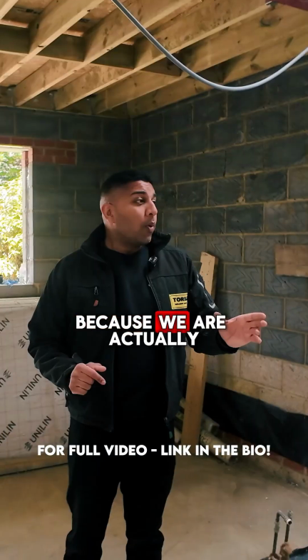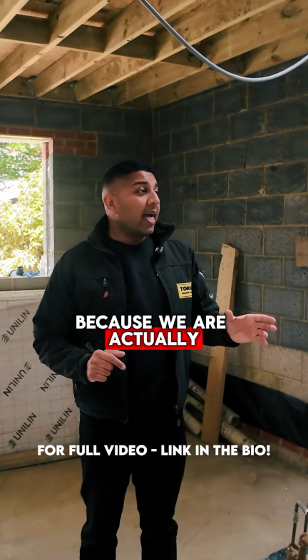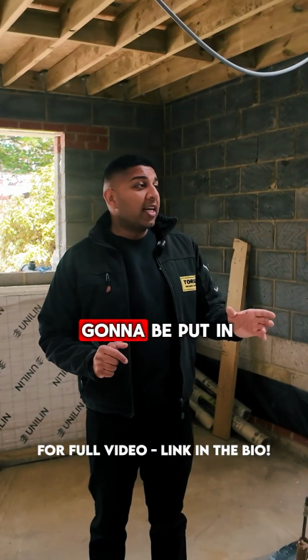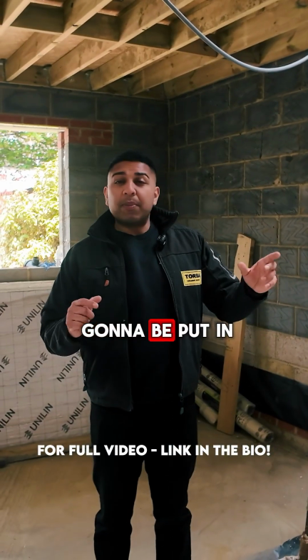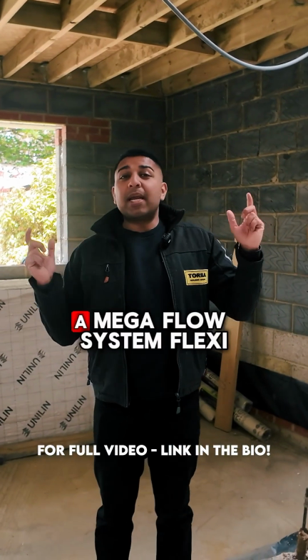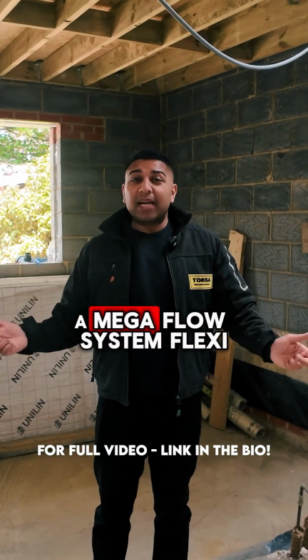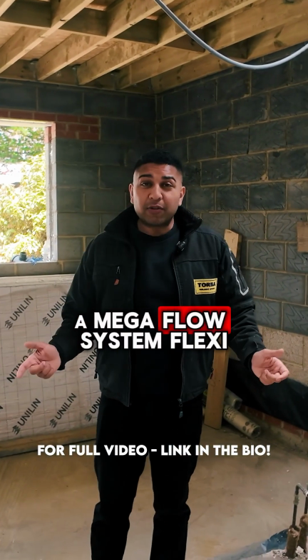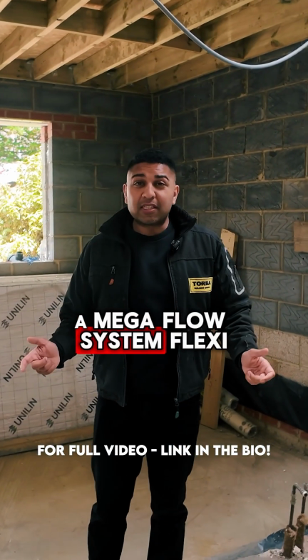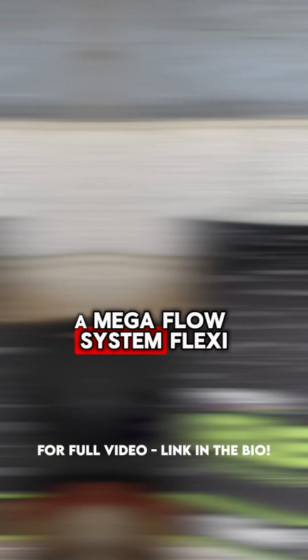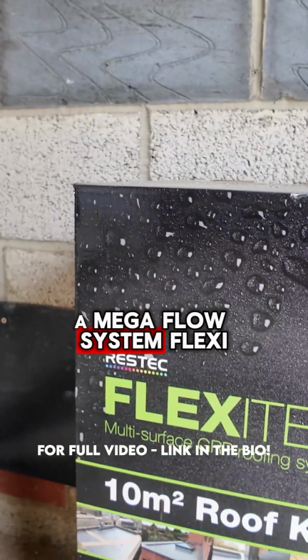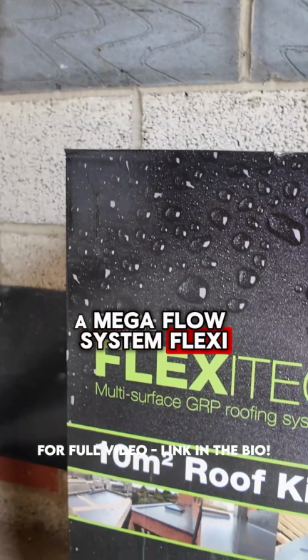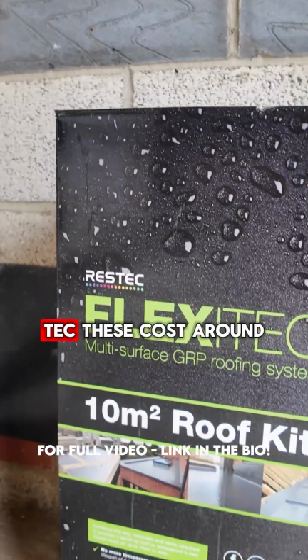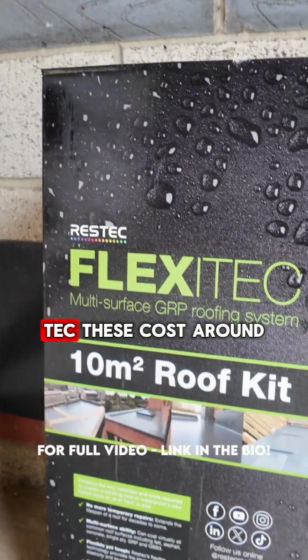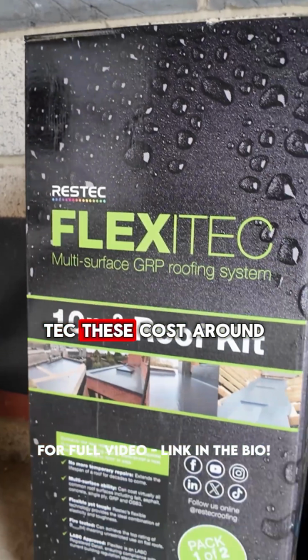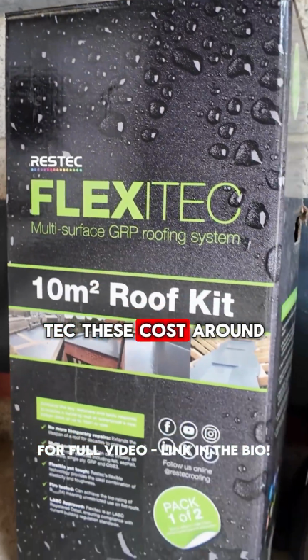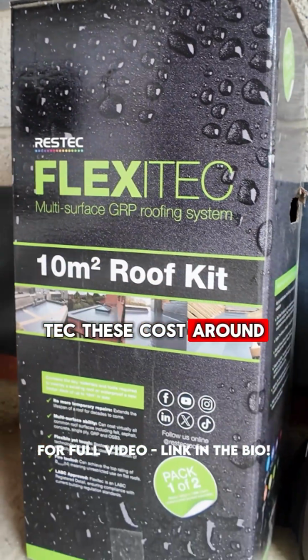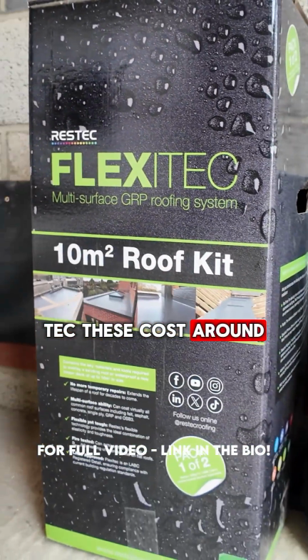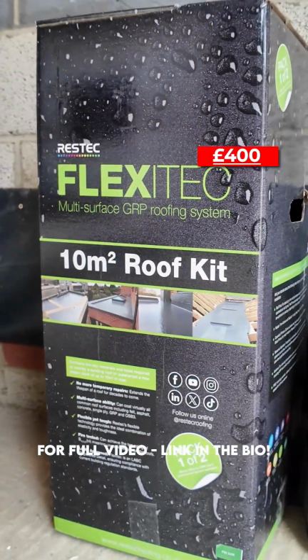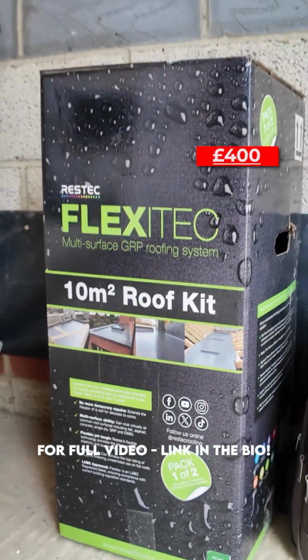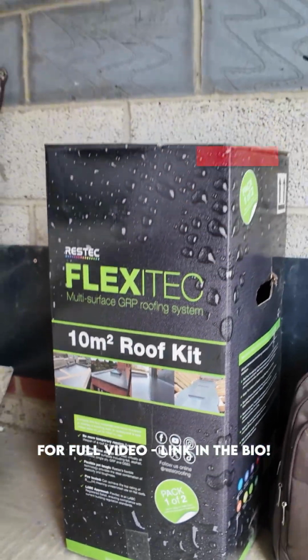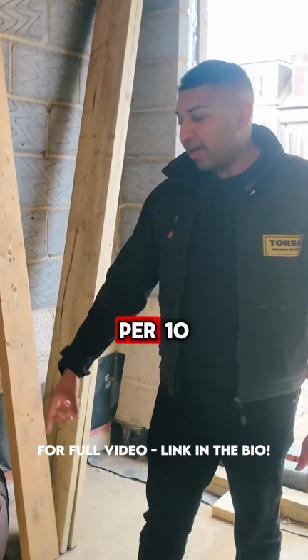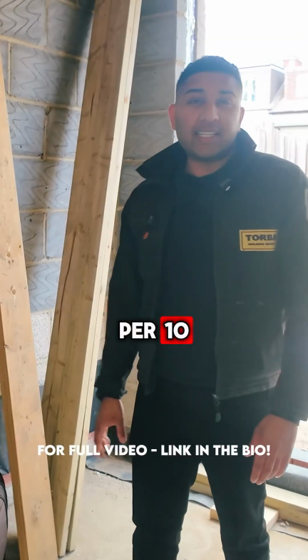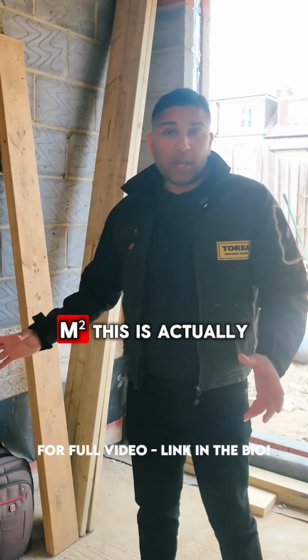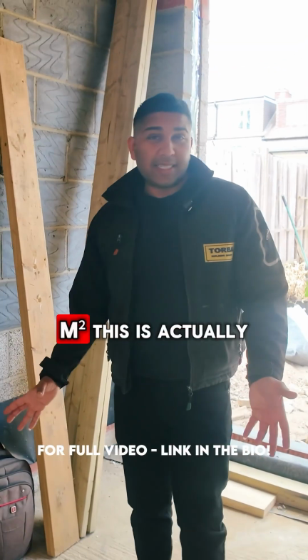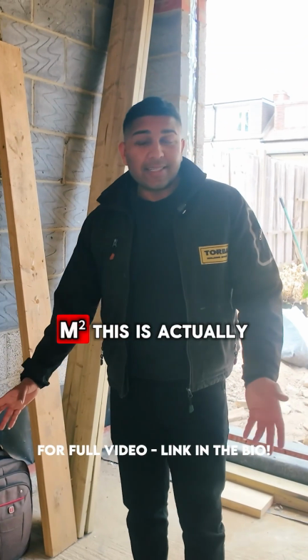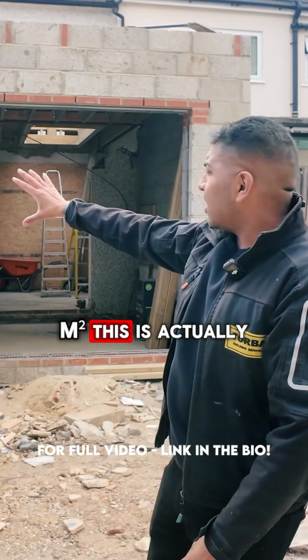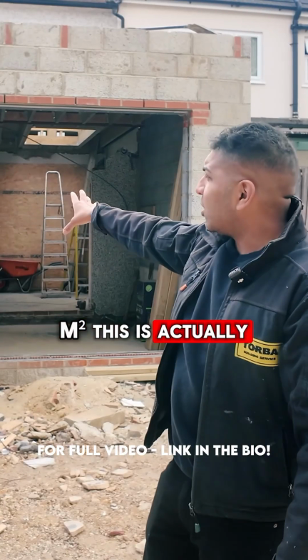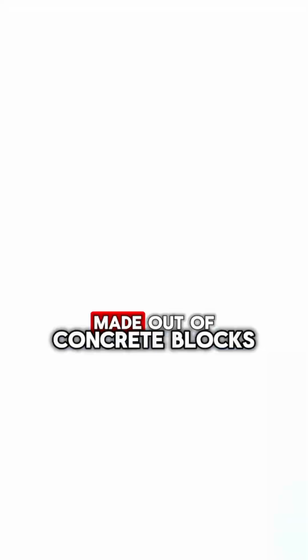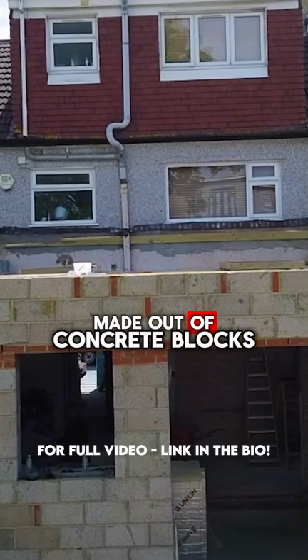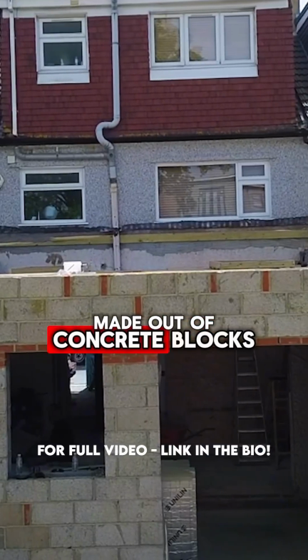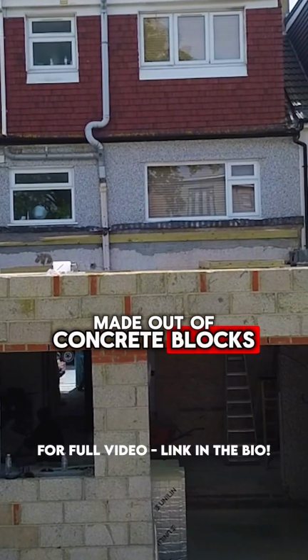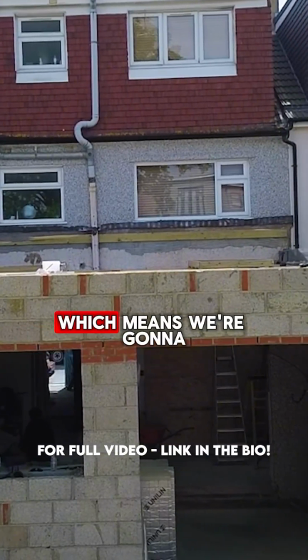We are actually going to be putting in a mega flow system. Flexi — these cost around £400 per 10 square meters. This material is actually made out of concrete blocks.